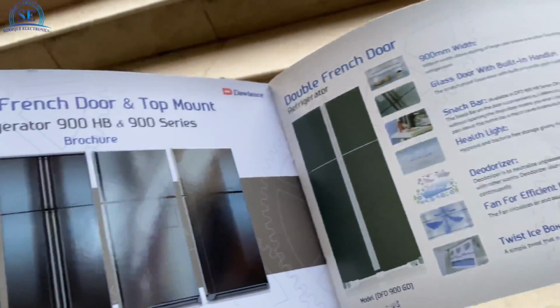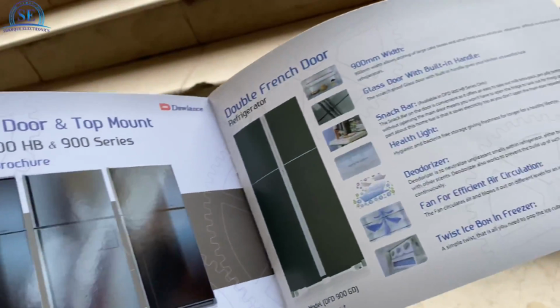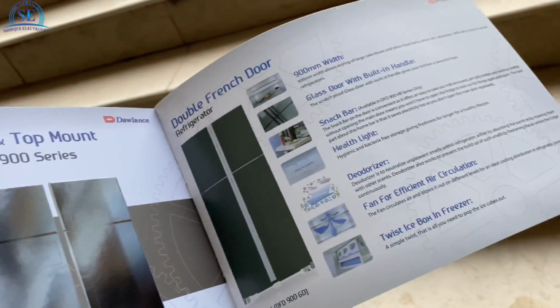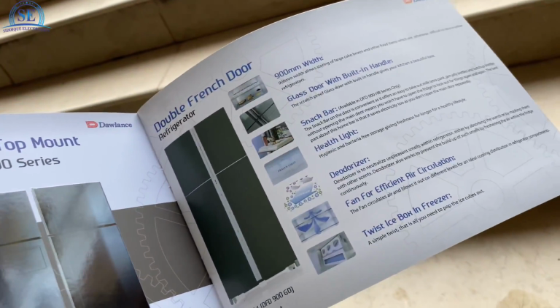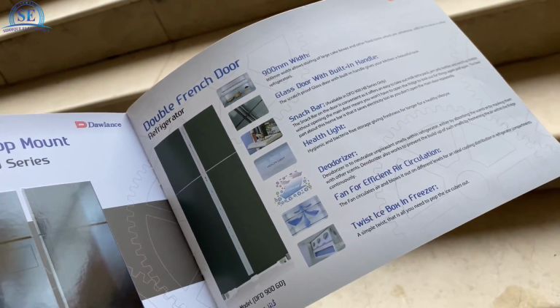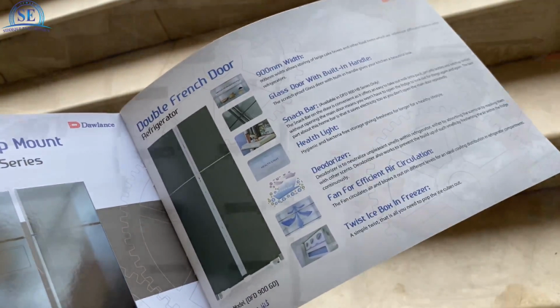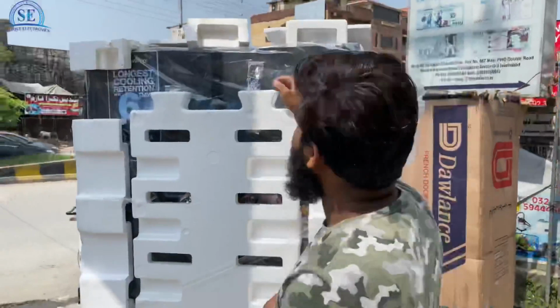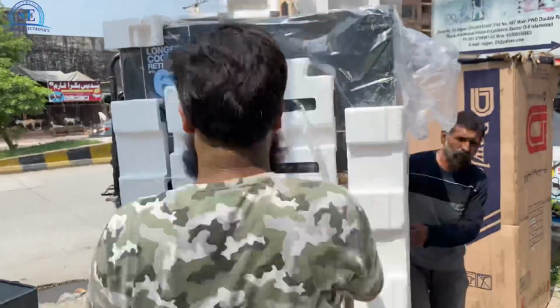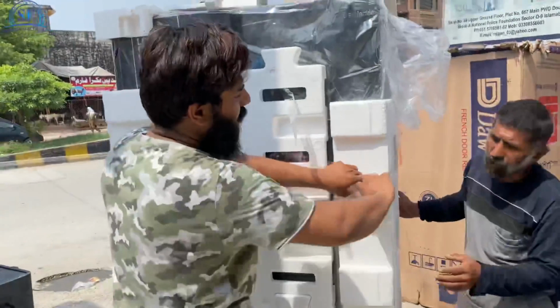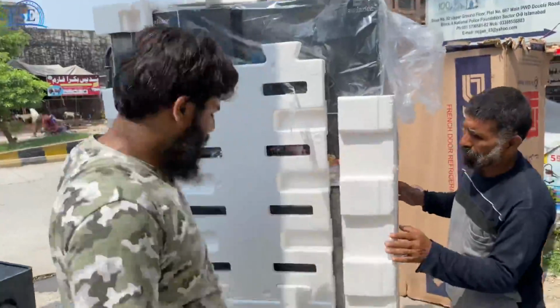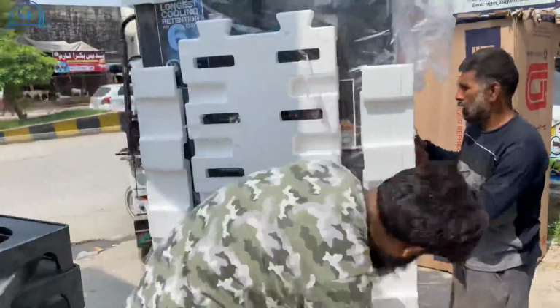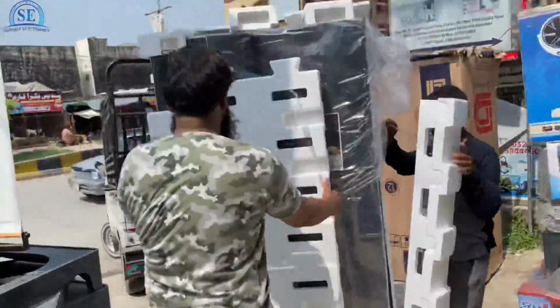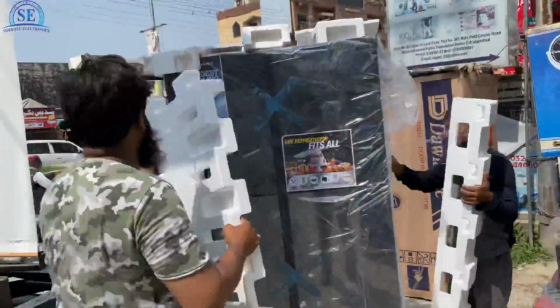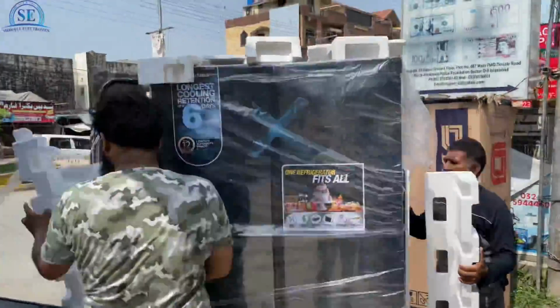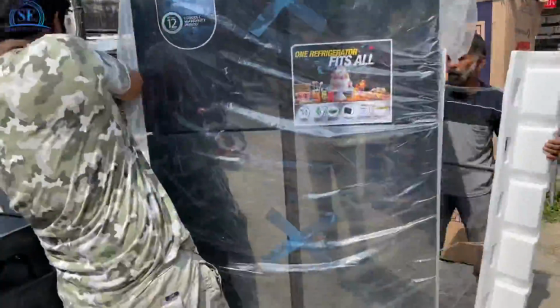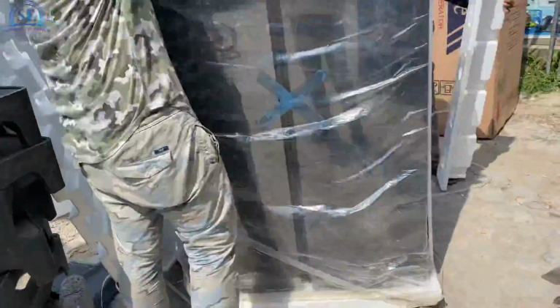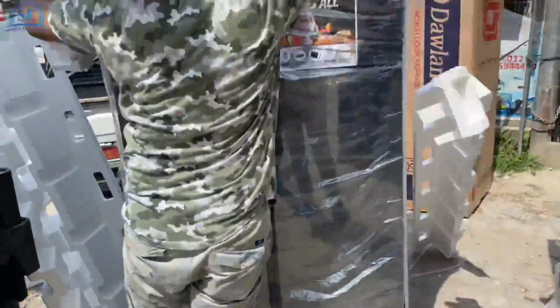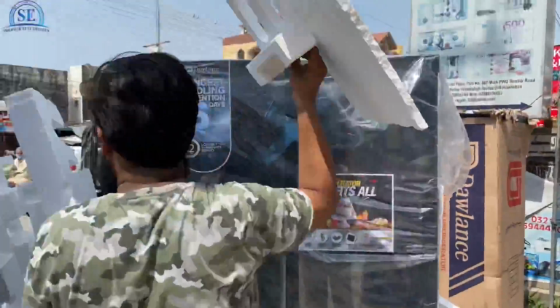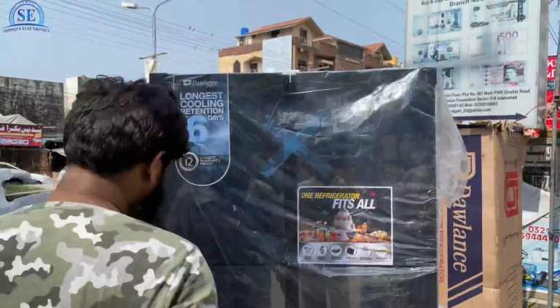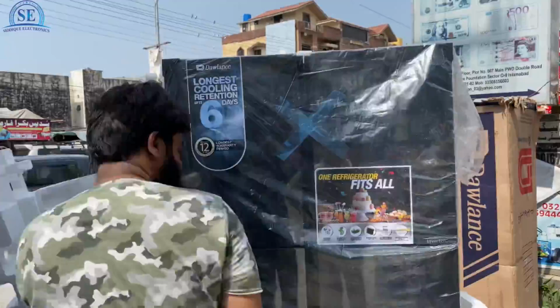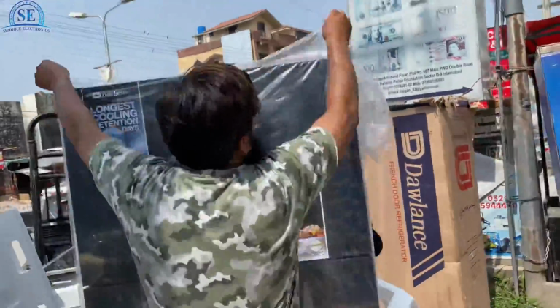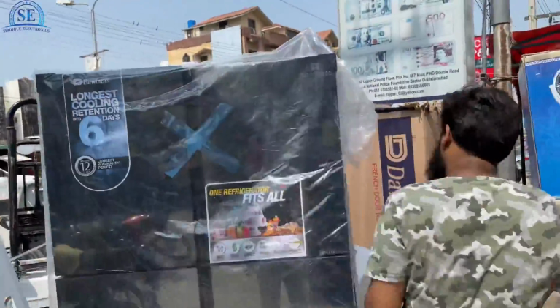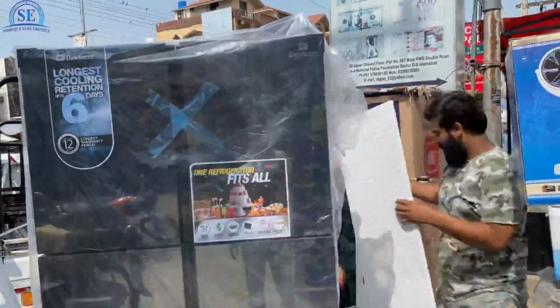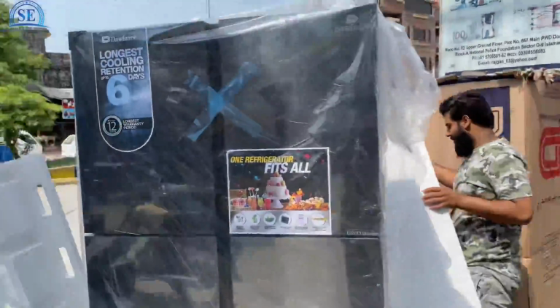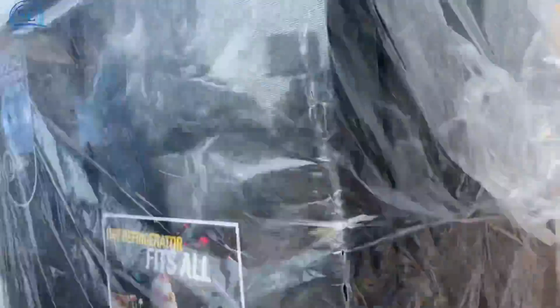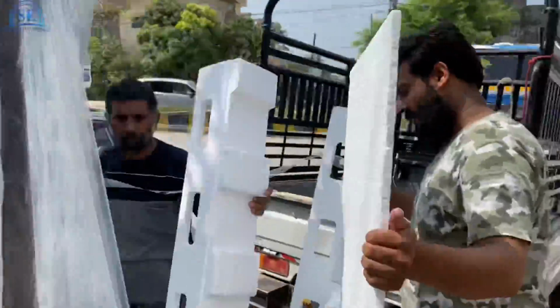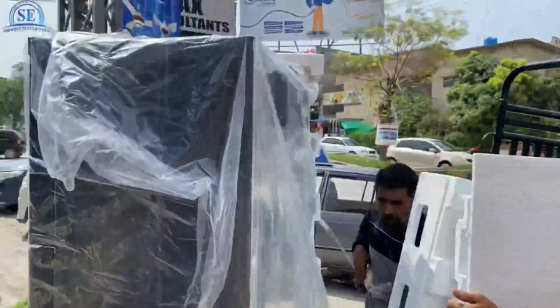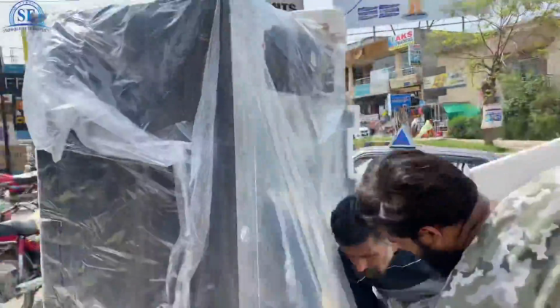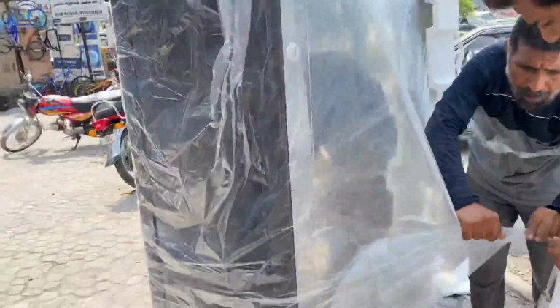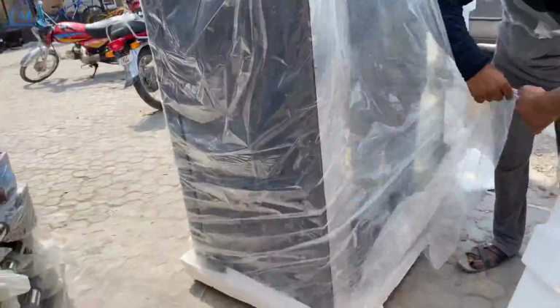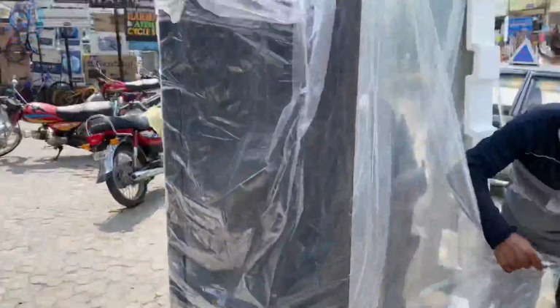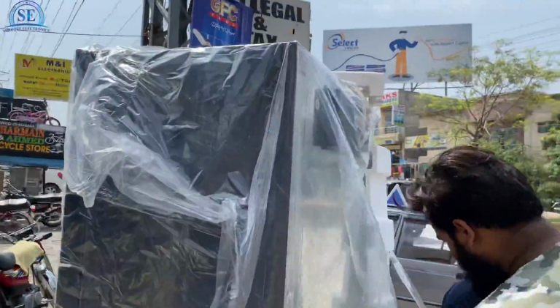This refrigerator has a lot of demand, so we have made this unboxing video as per customer demand. Let's share this video. If you want a proper review, I will attach it to this video.